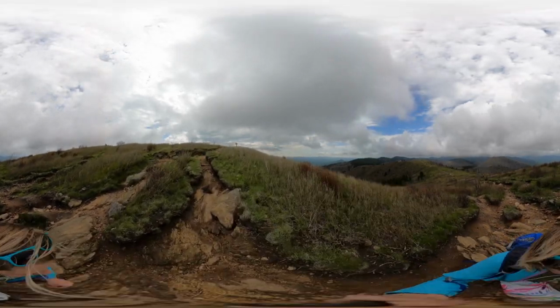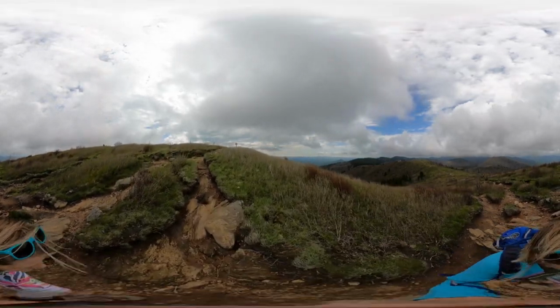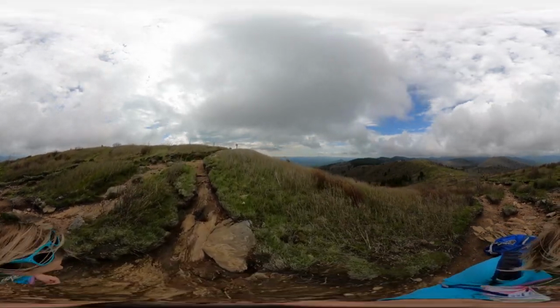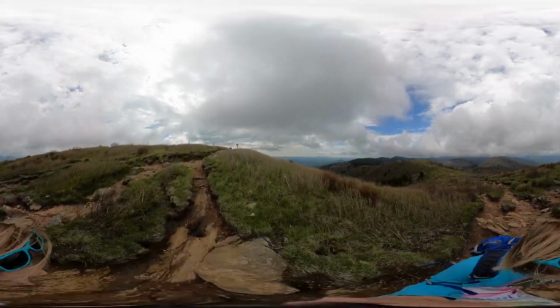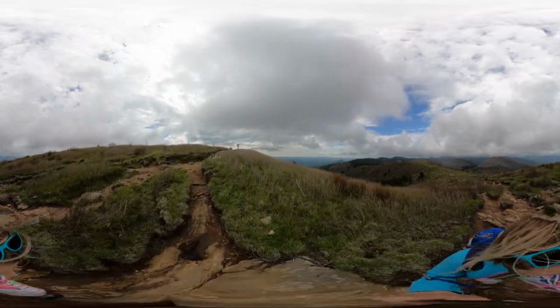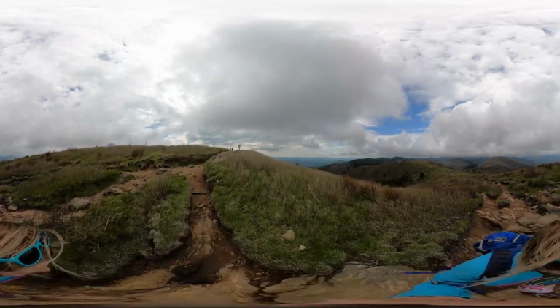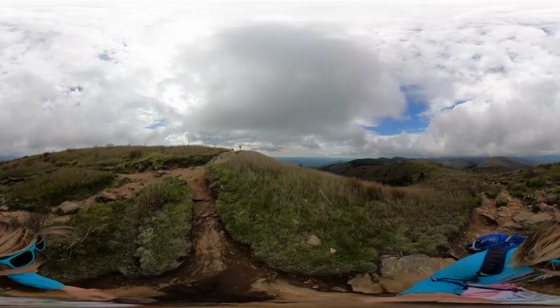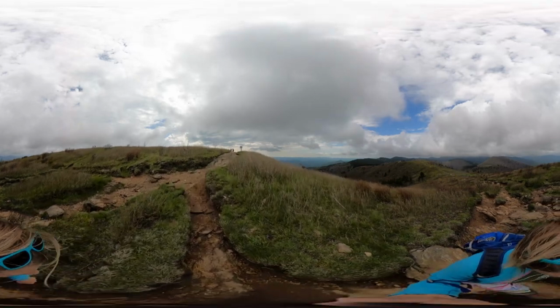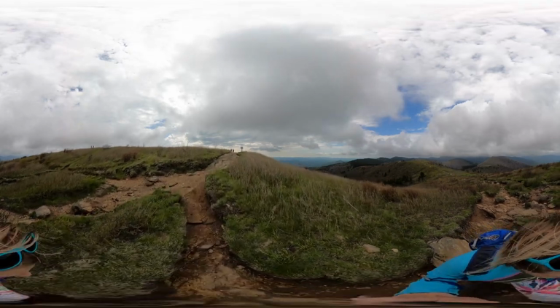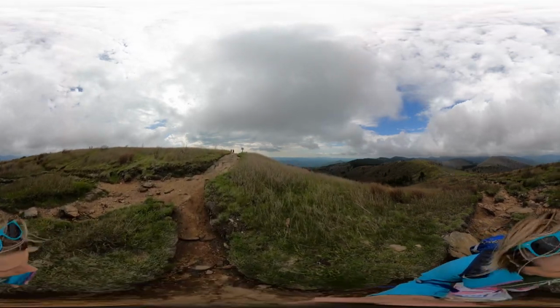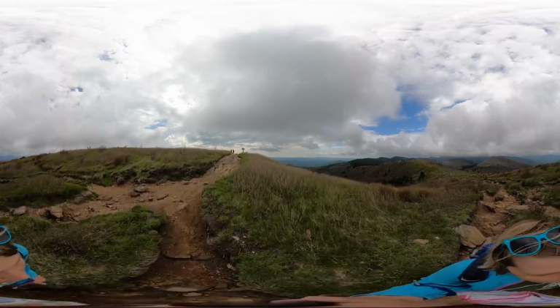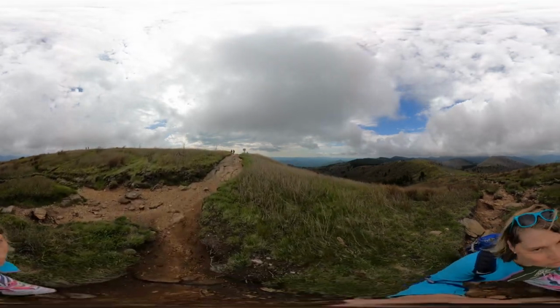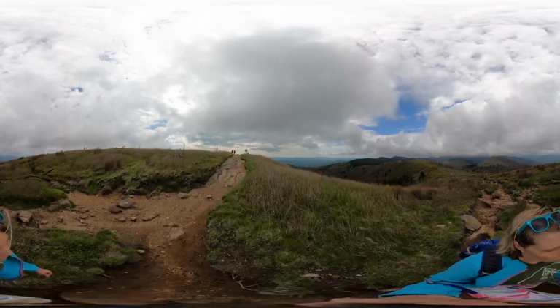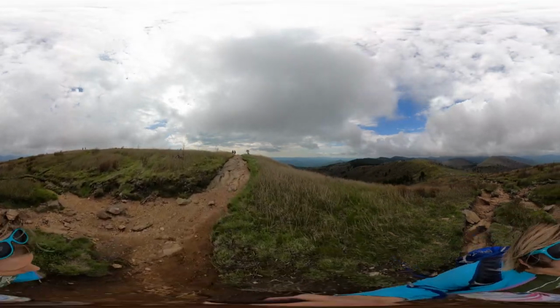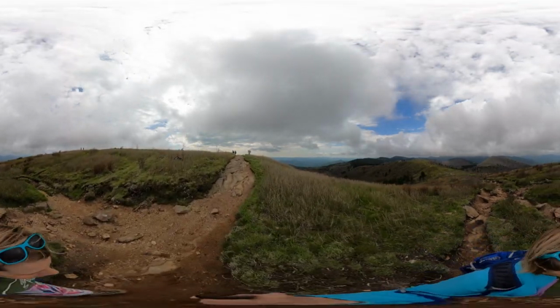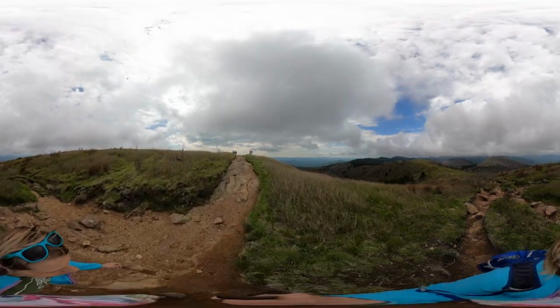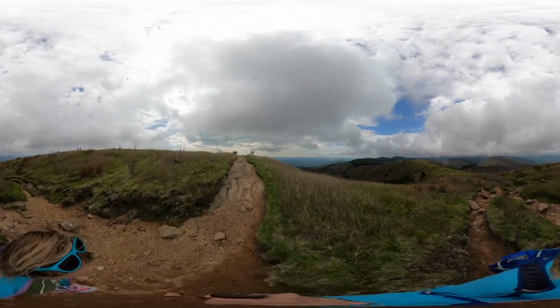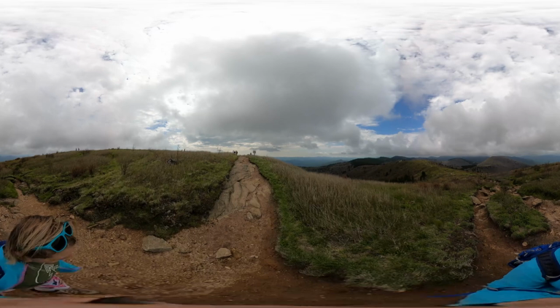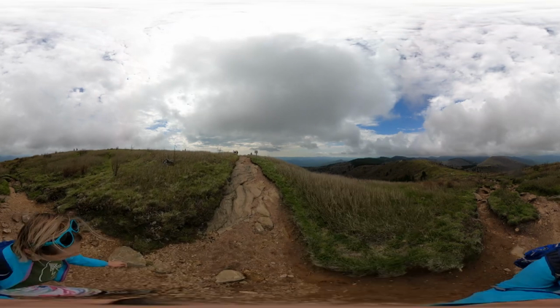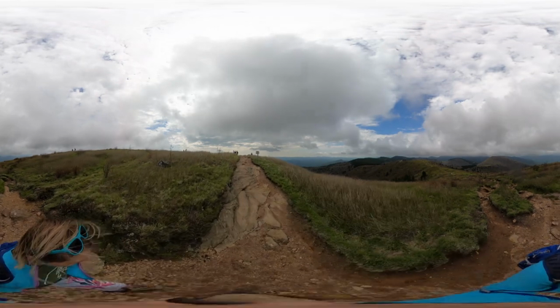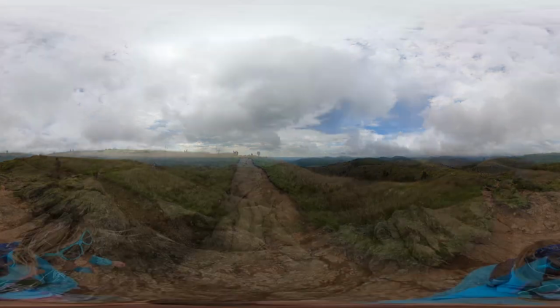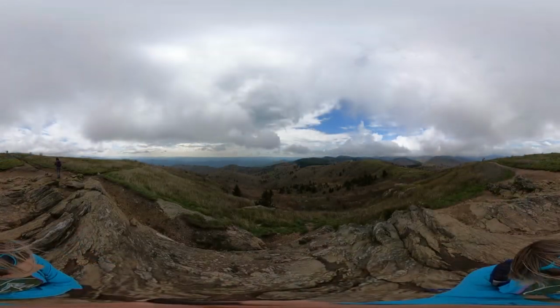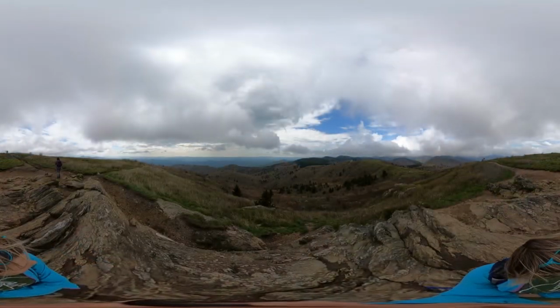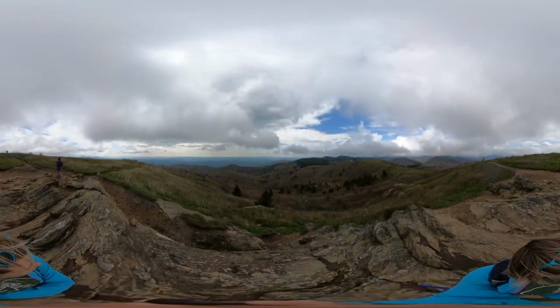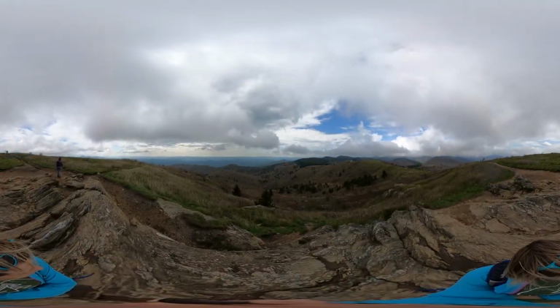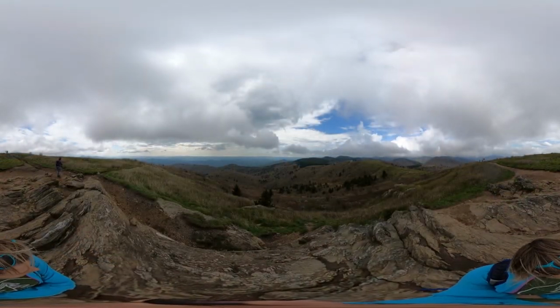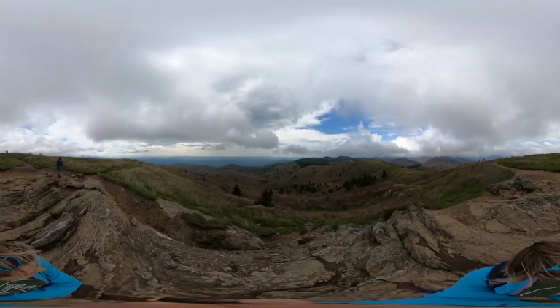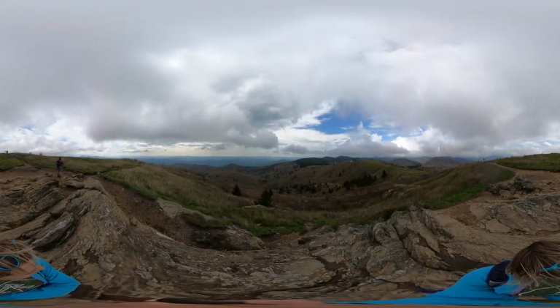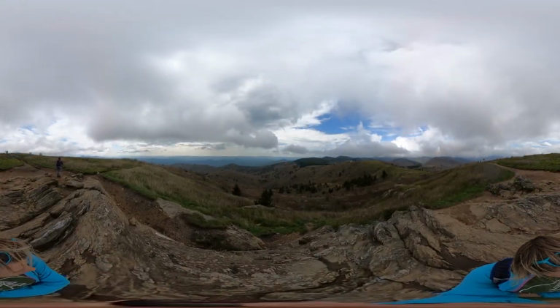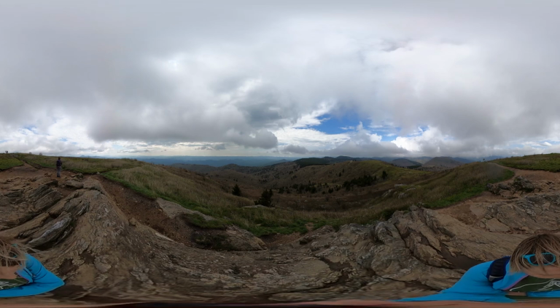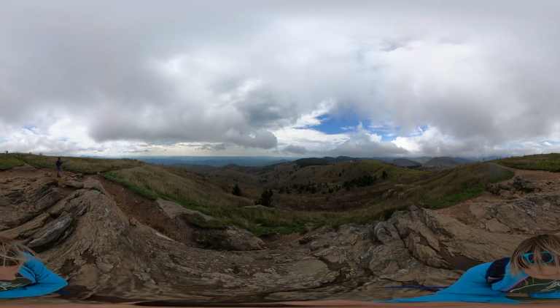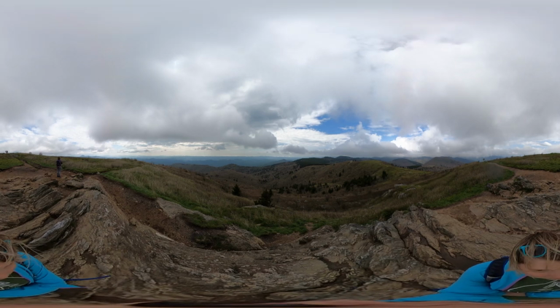When you get to the top of this knob there is a plaque dedicated to Arthur Loeb, who was an activist from the Carolina Mountain Club — and this is where the Art Loeb Trail gets its name.